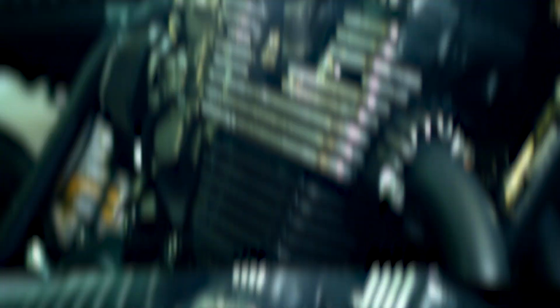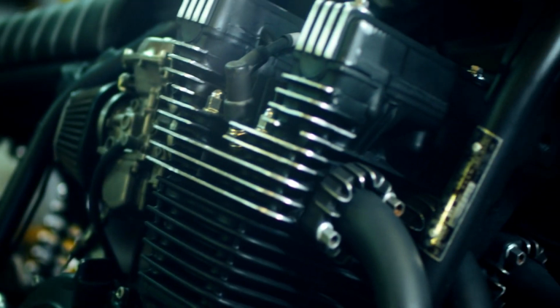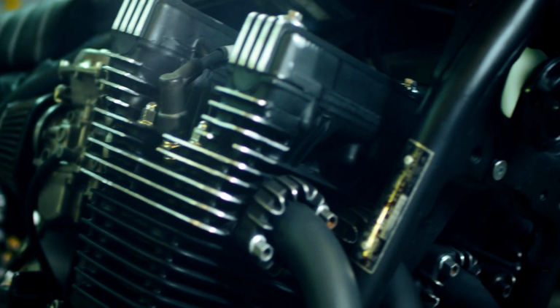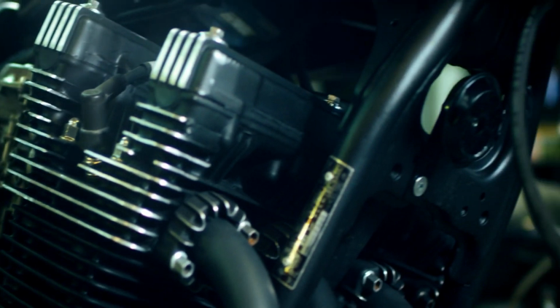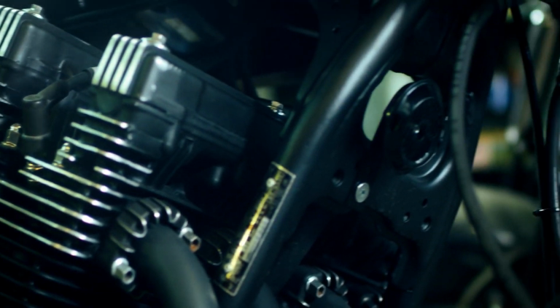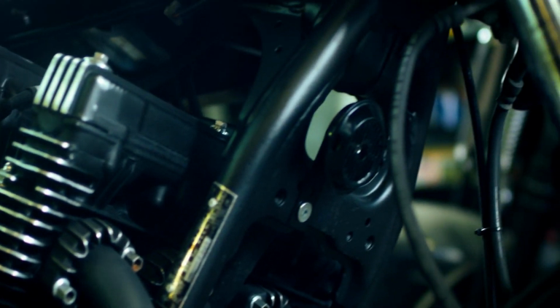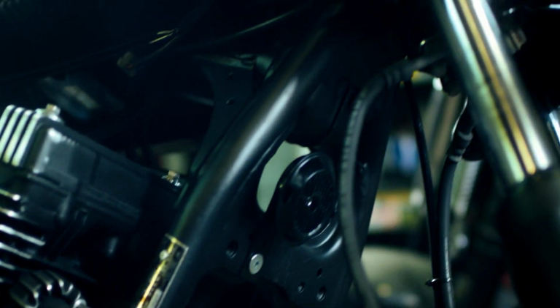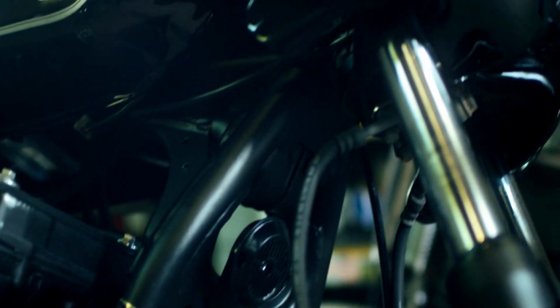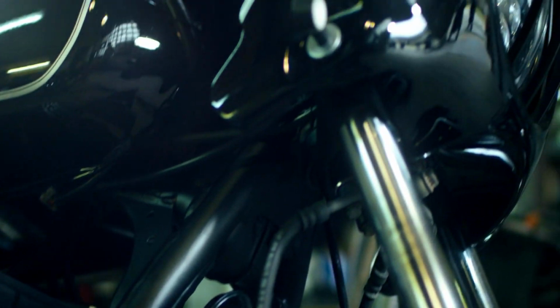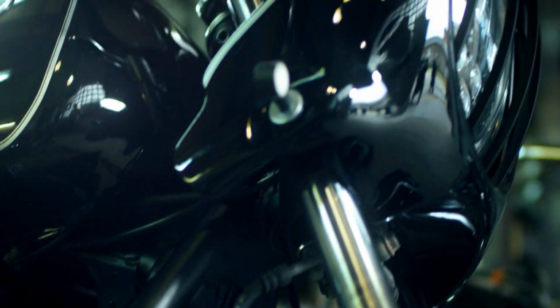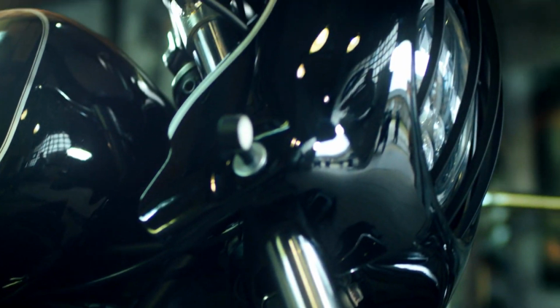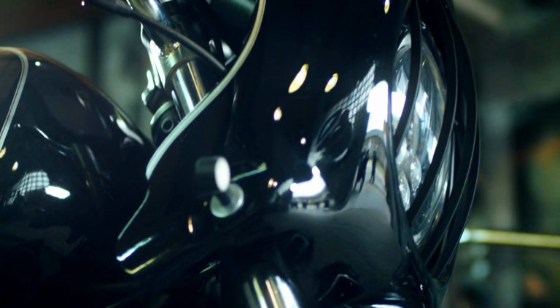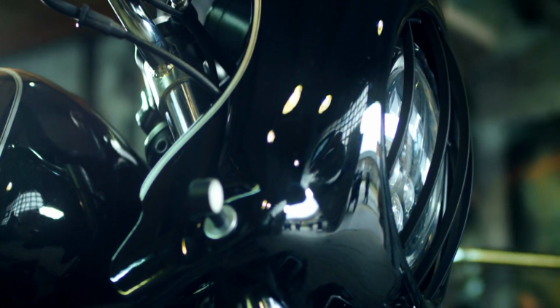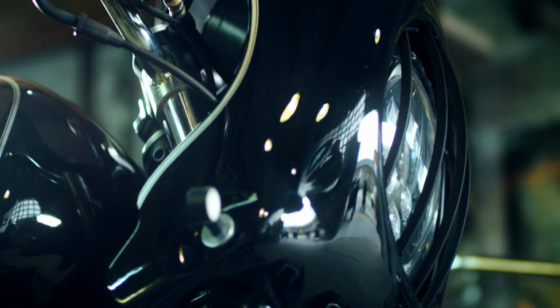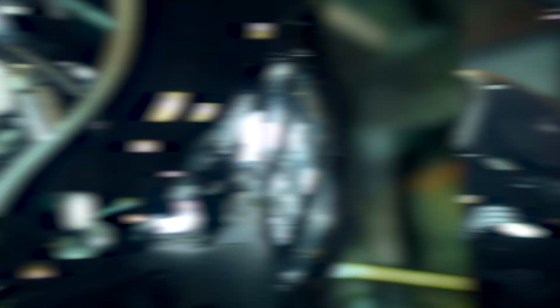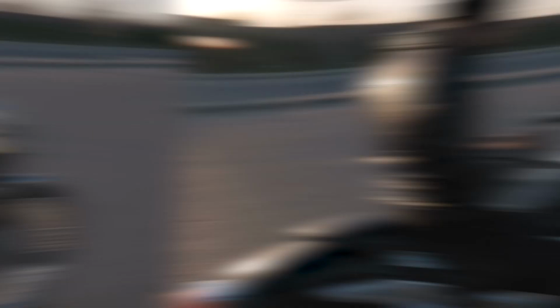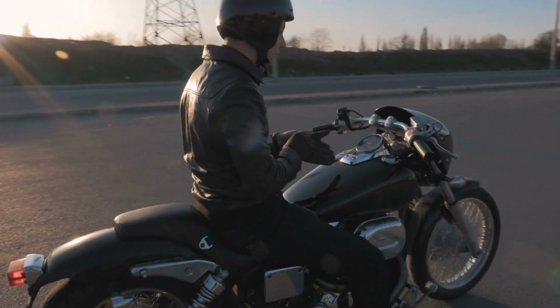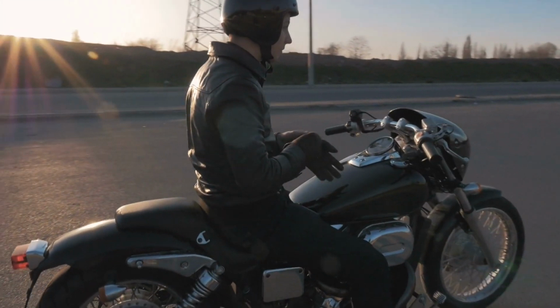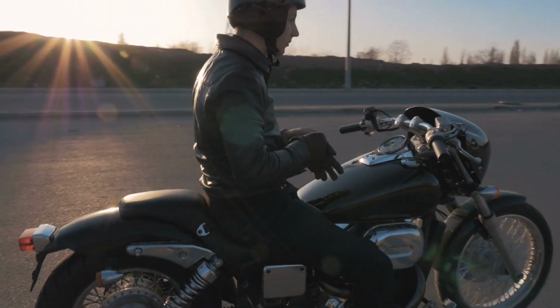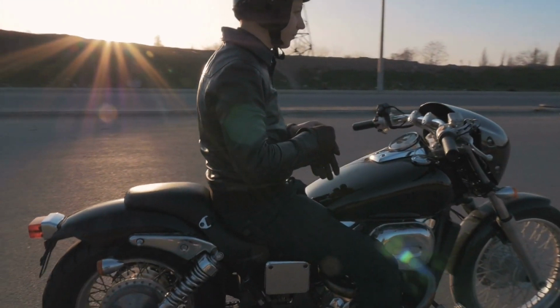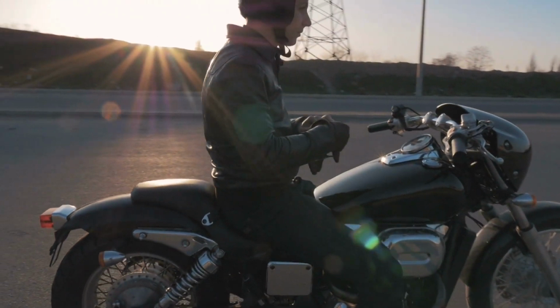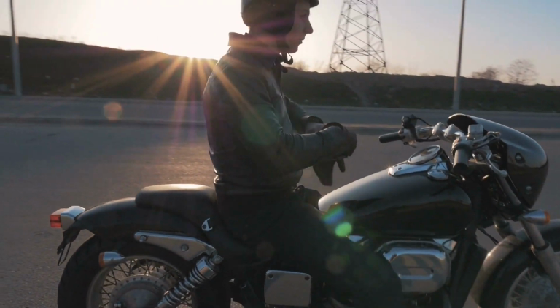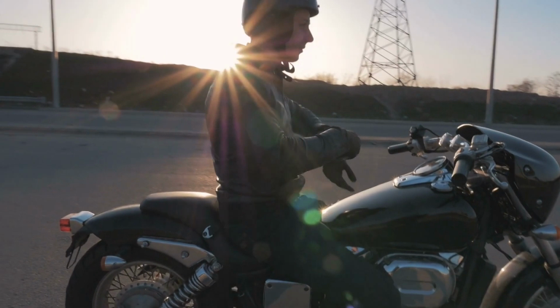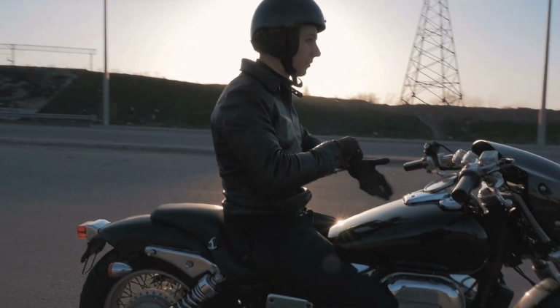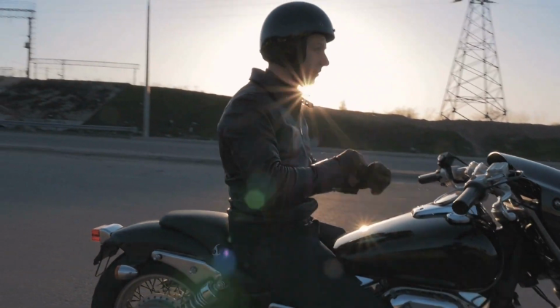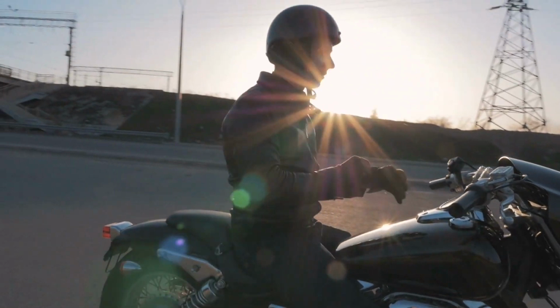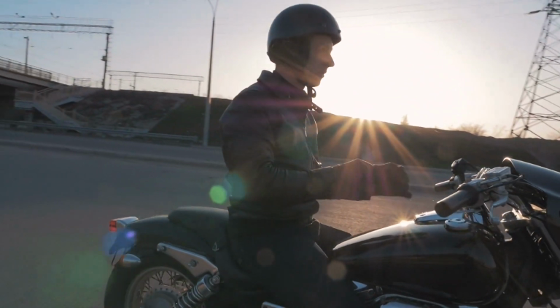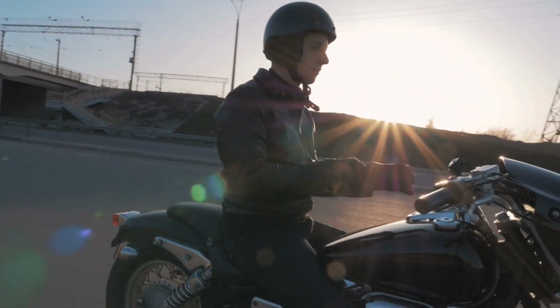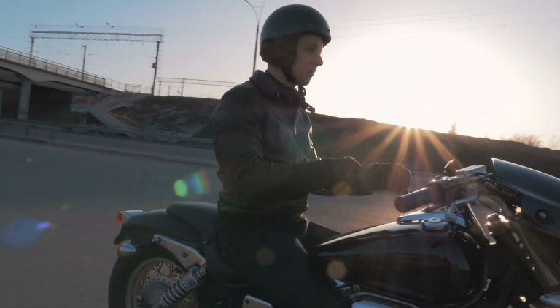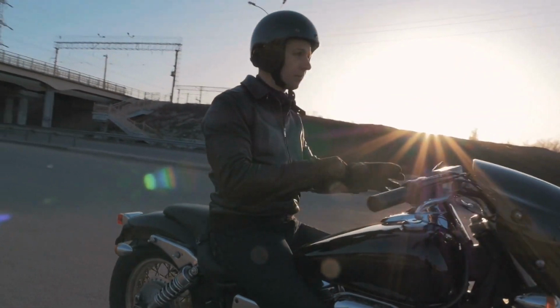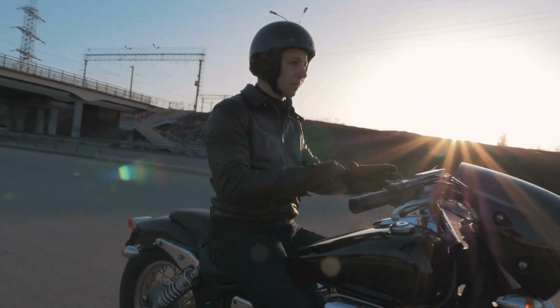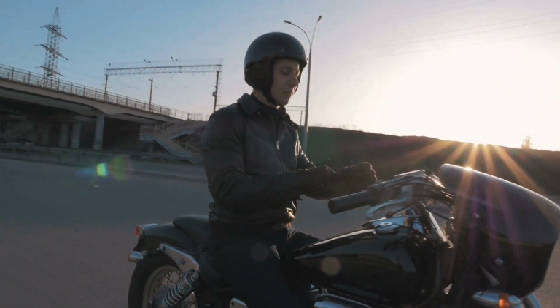Pay attention to the tires, brakes, lights, and fluid levels. Early detection of issues can prevent minor problems from turning into major headaches.